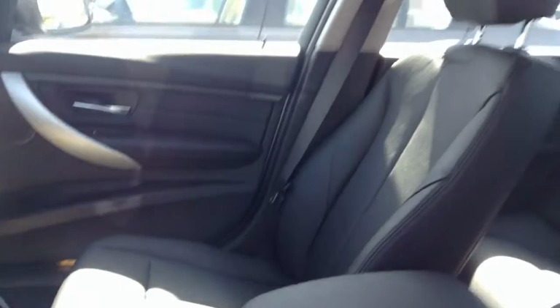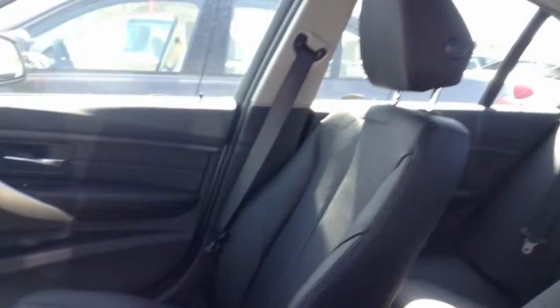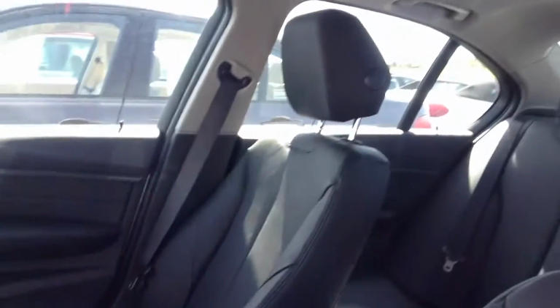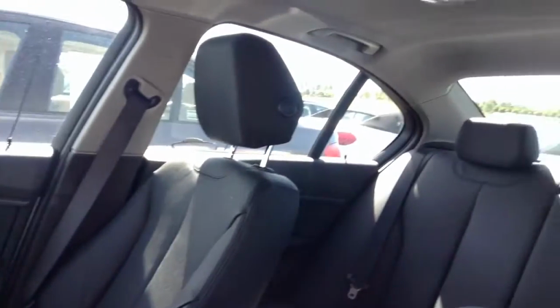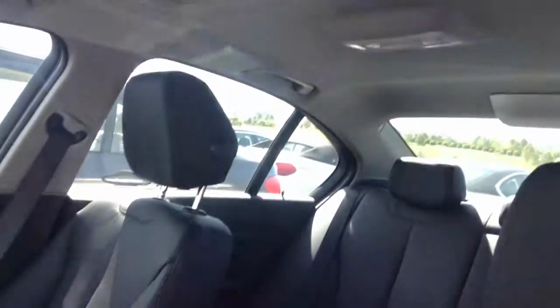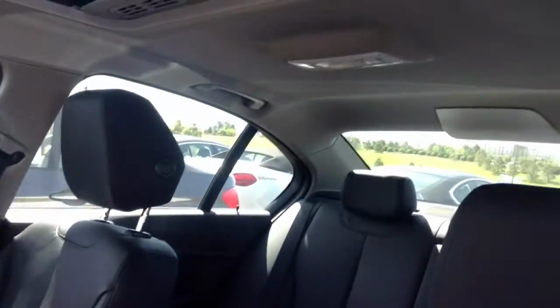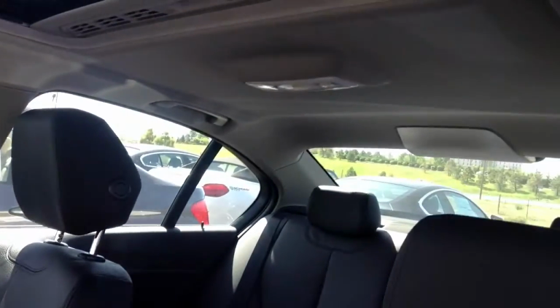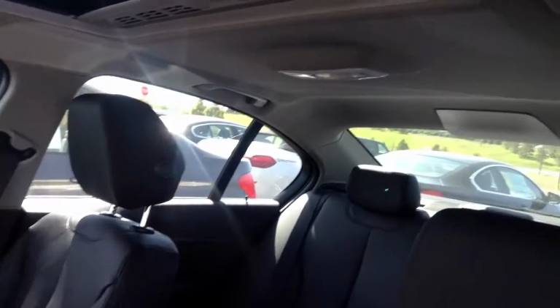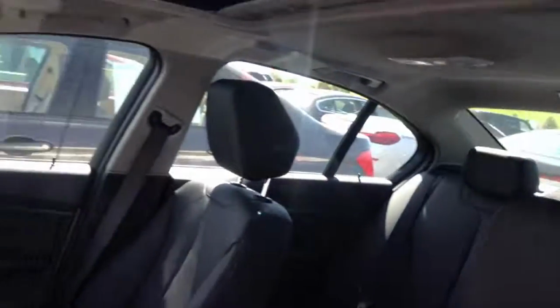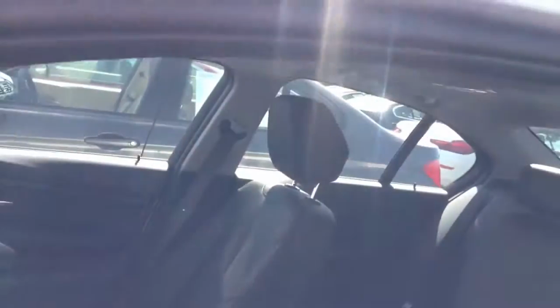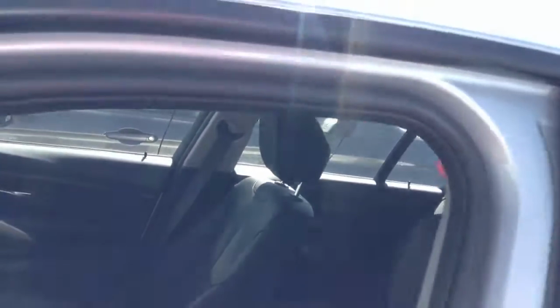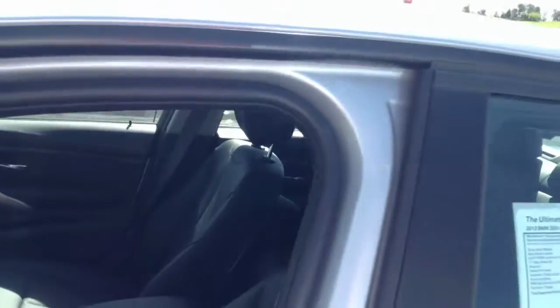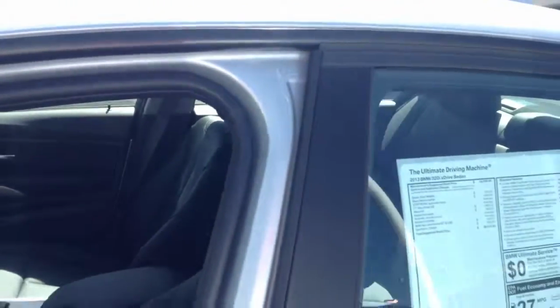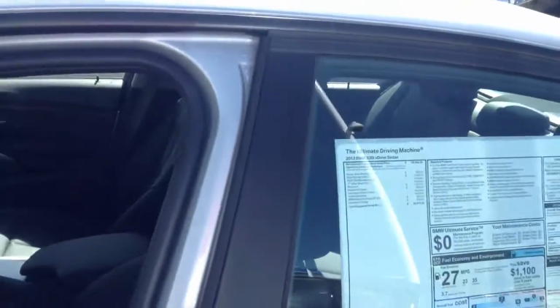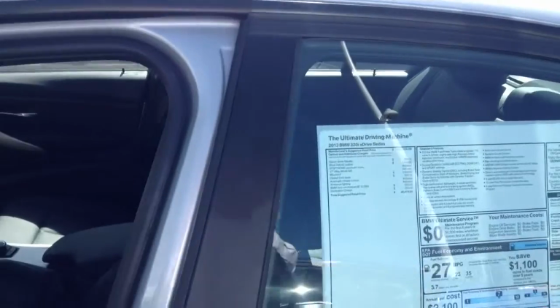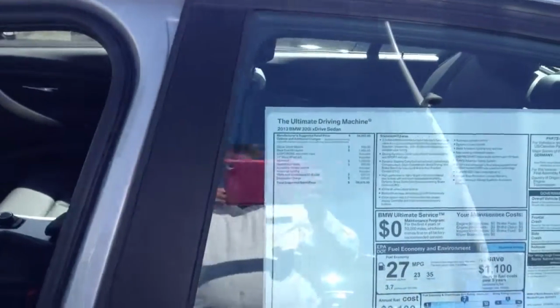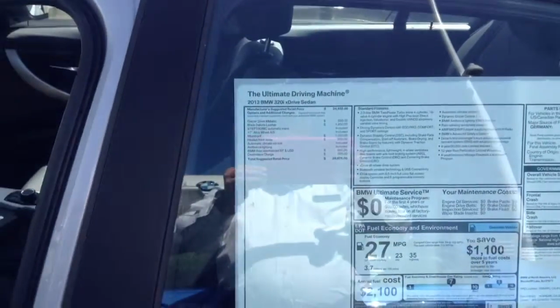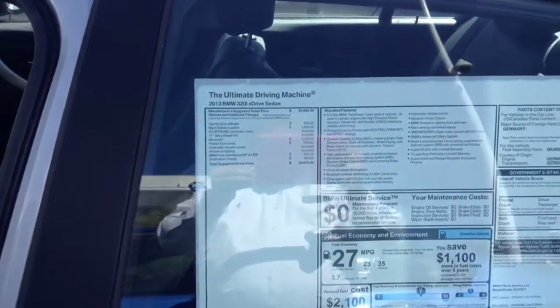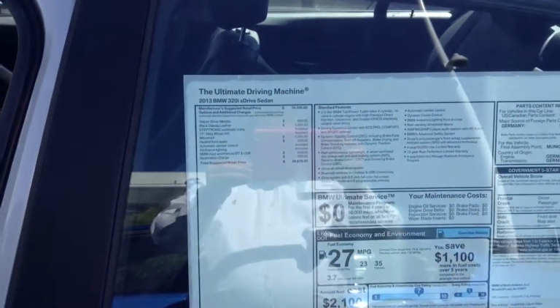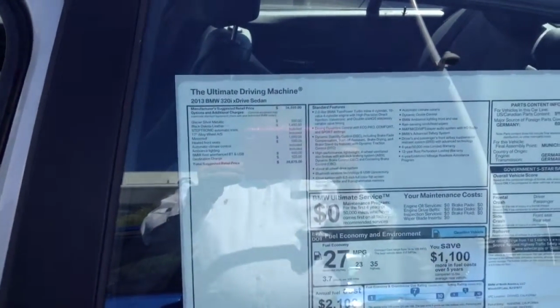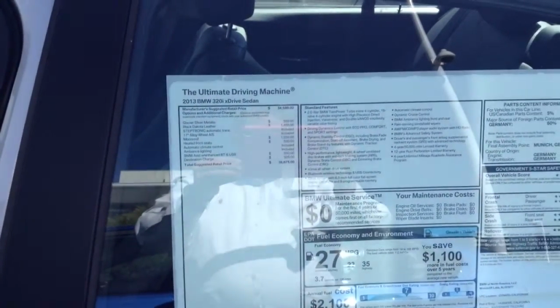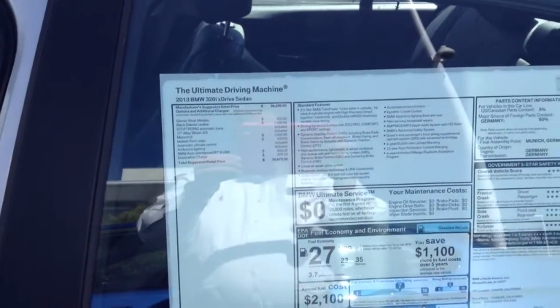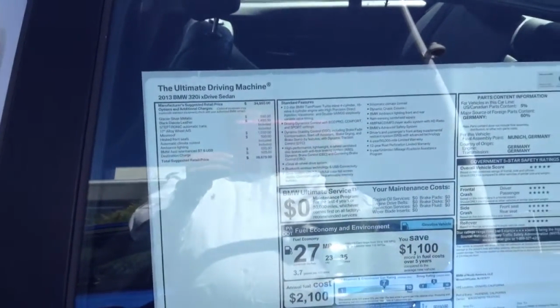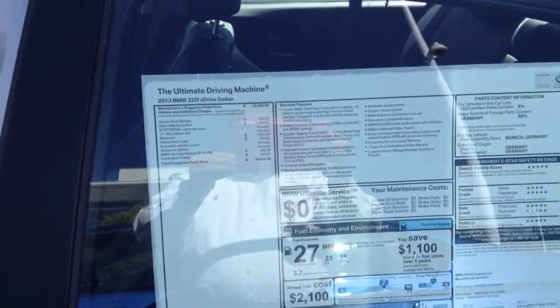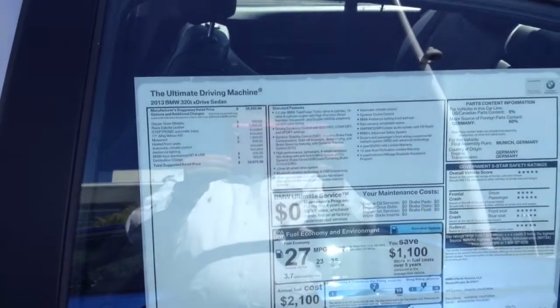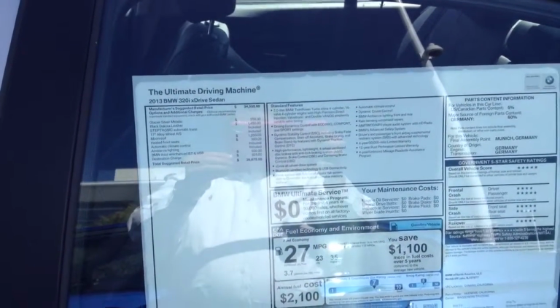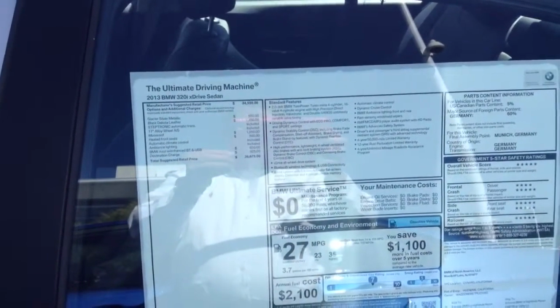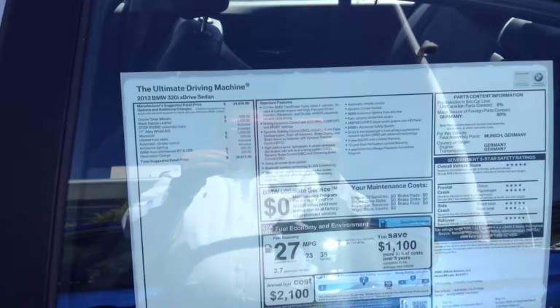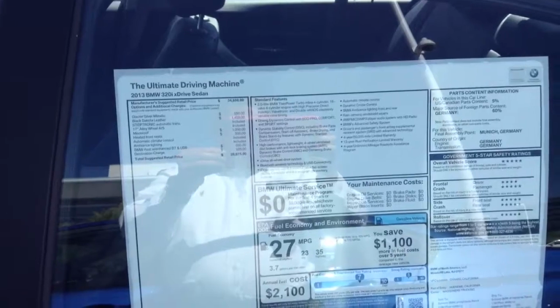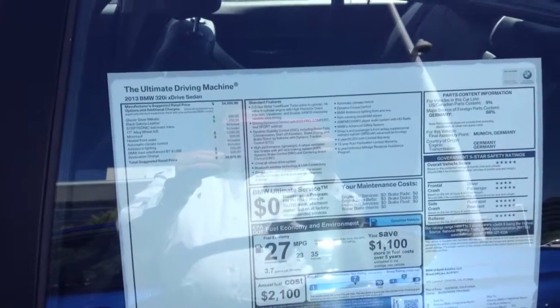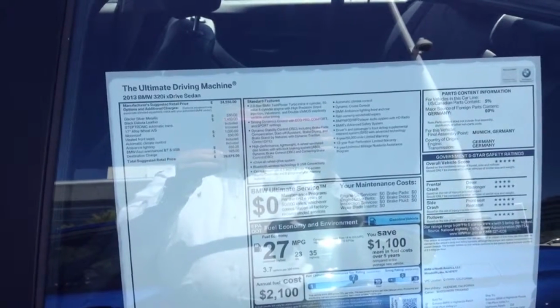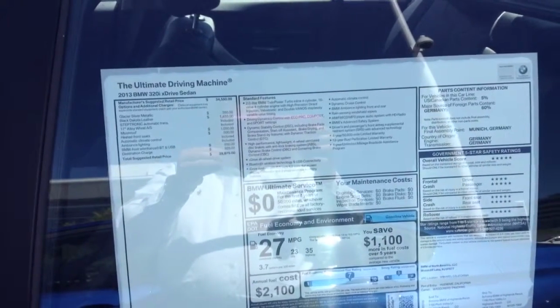So, there are some options that are definitely available on it, but hopefully that gives you a good idea of the 320. I can be reached at 303-730-1300.